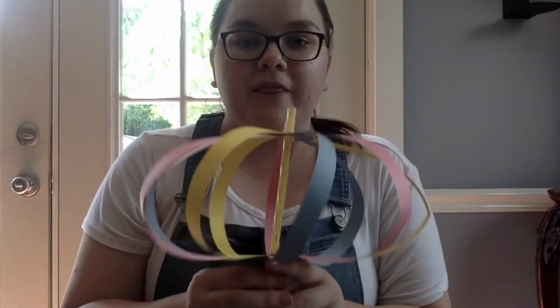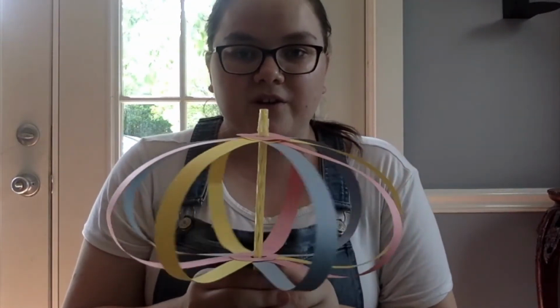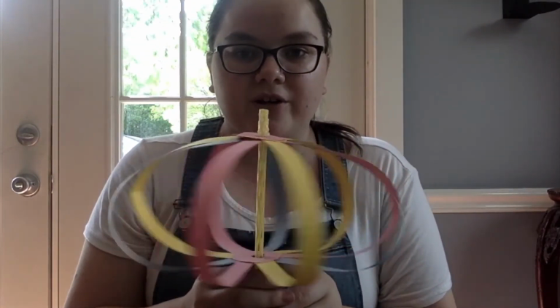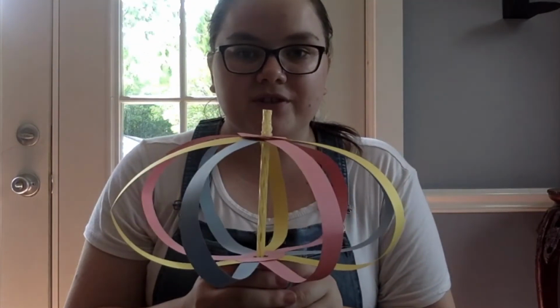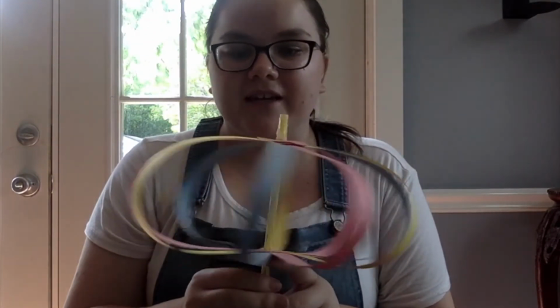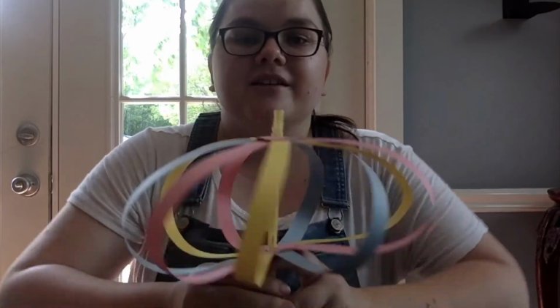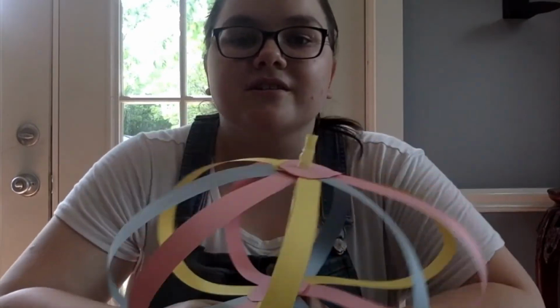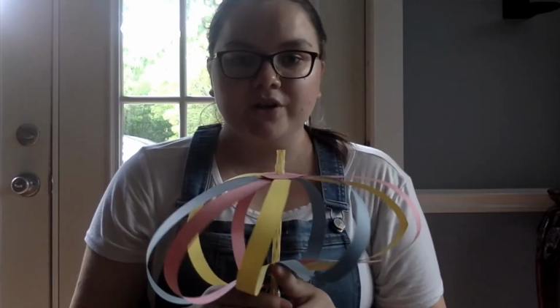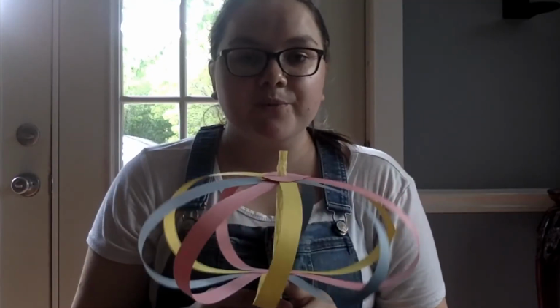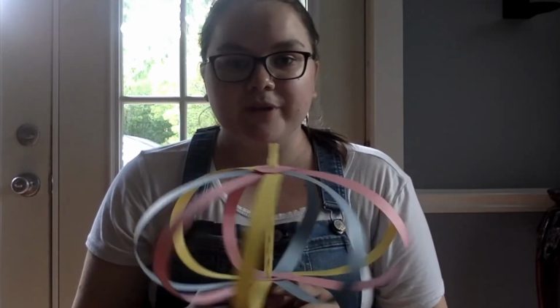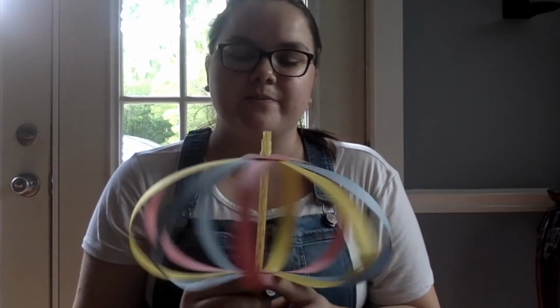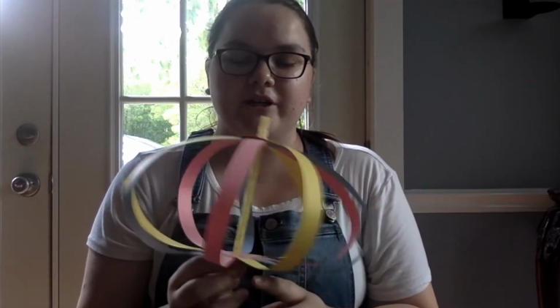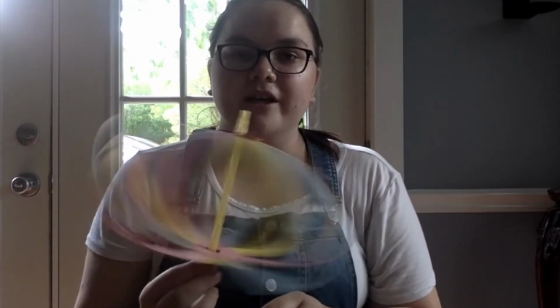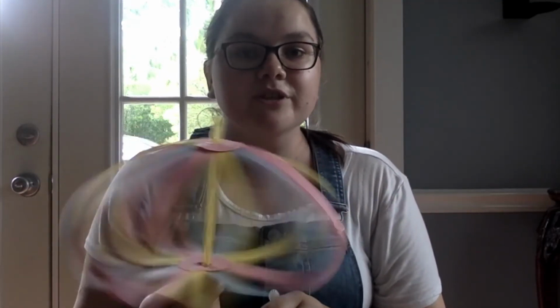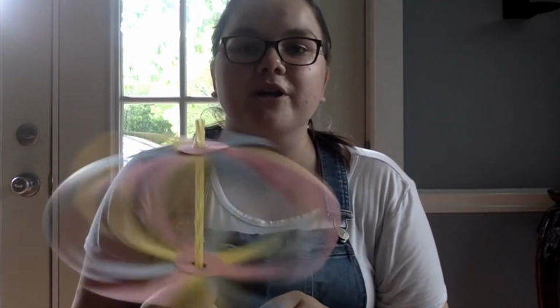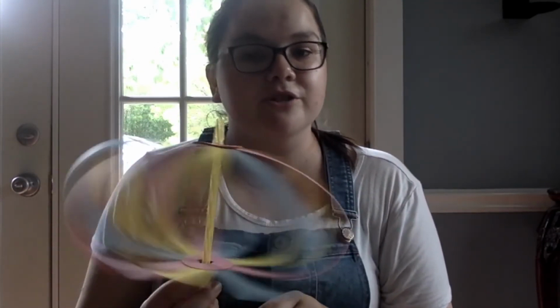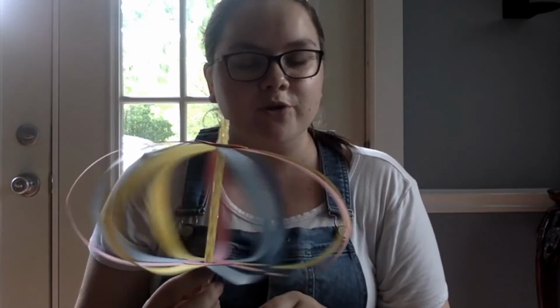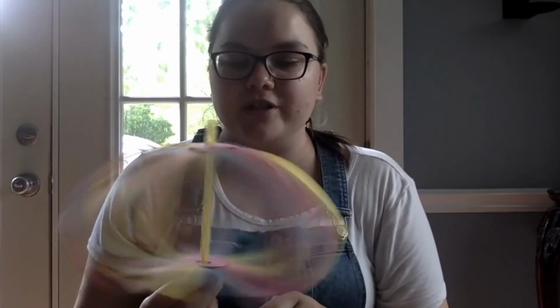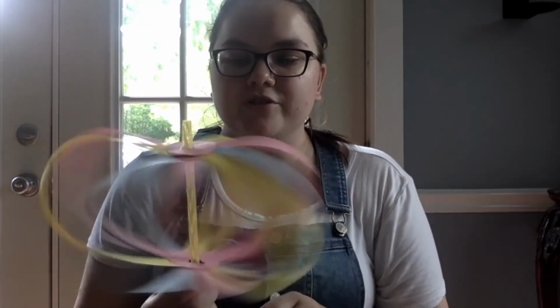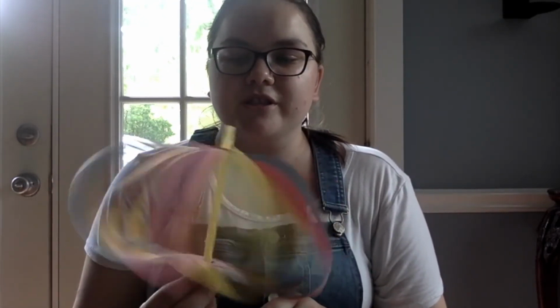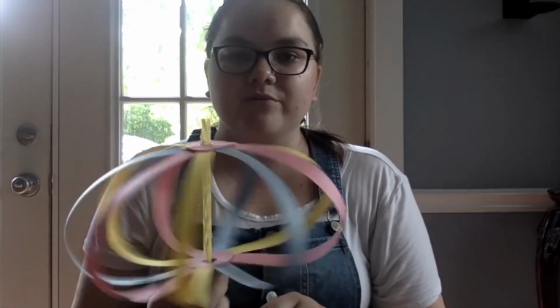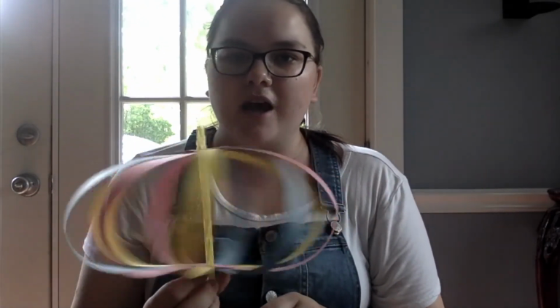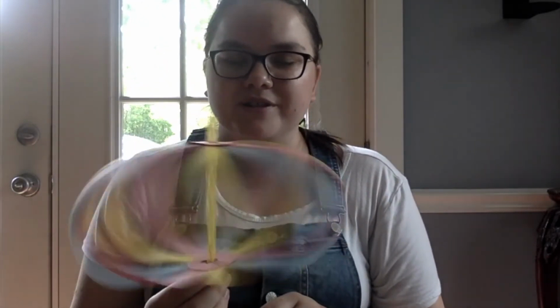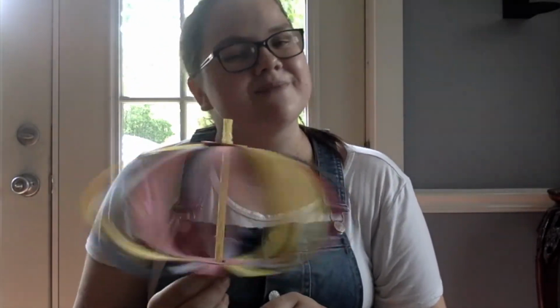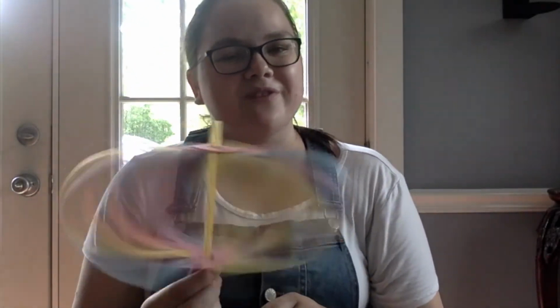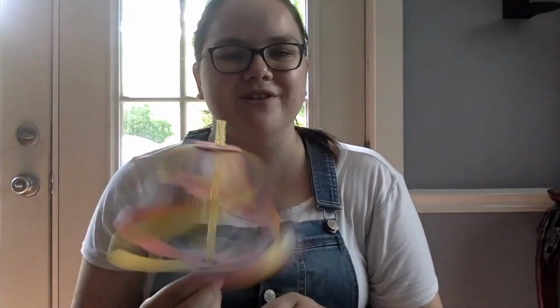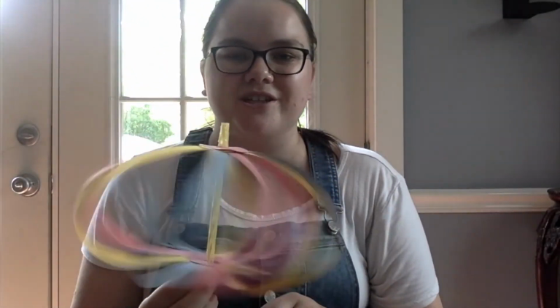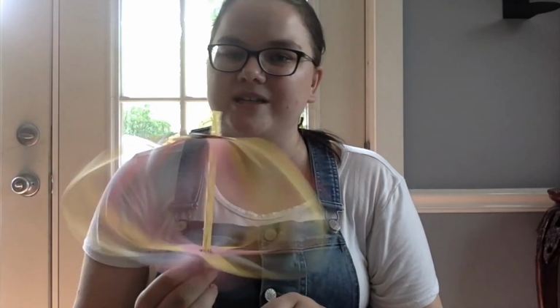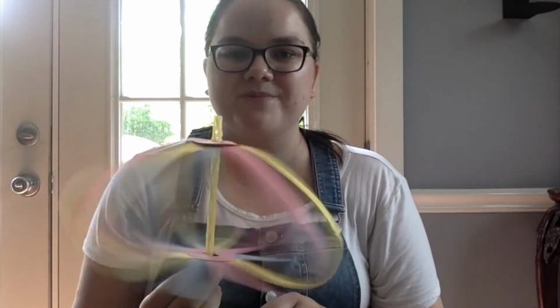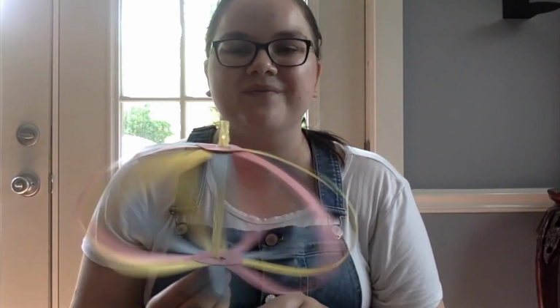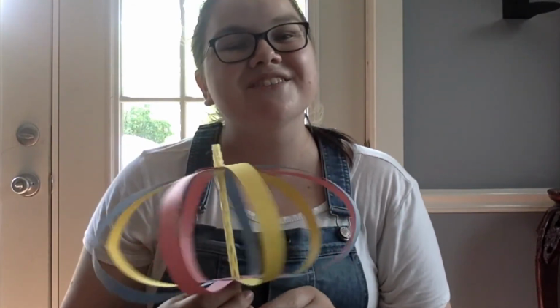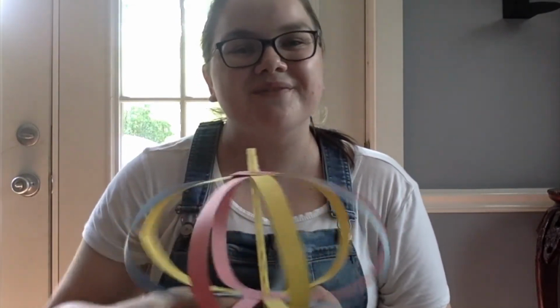That is our final craft for today. I hope you enjoyed making this spinny toy. This is a really fun way to learn about centrifugal force — you can see how you can spin it to make it move in different directions and make different shapes out of it. Thanks for joining me.